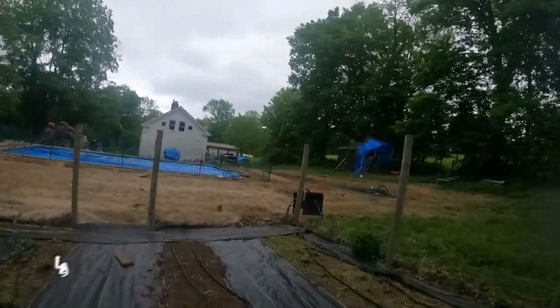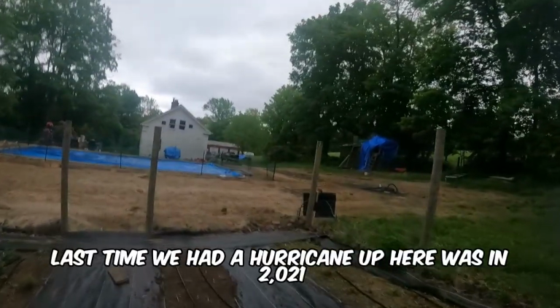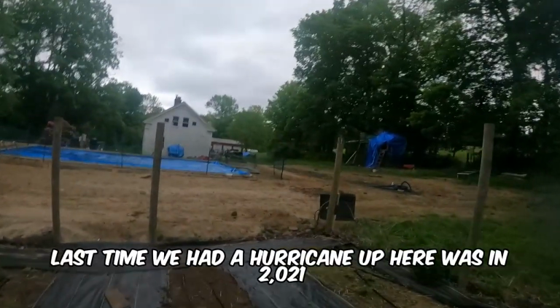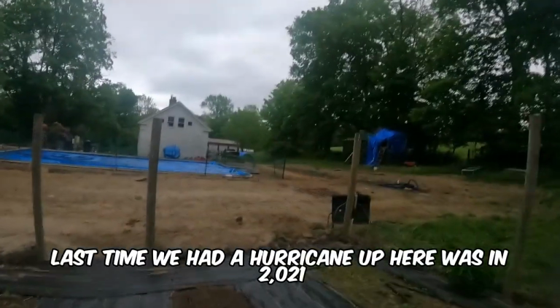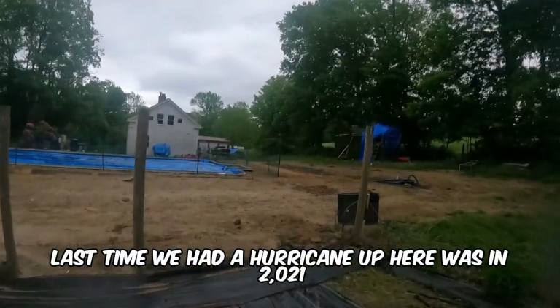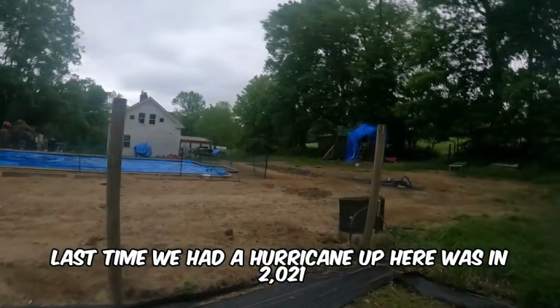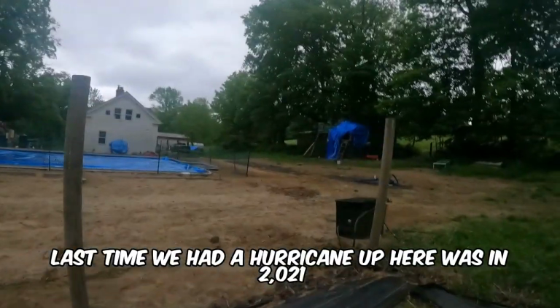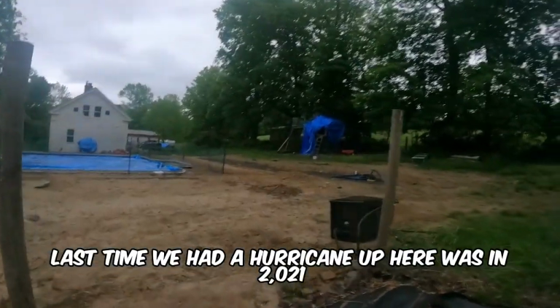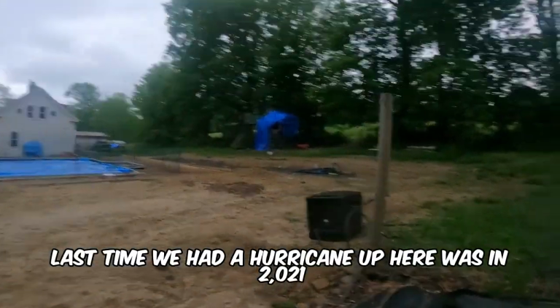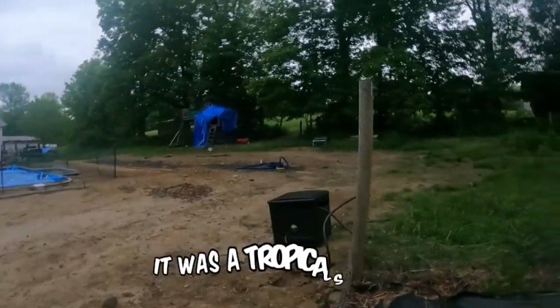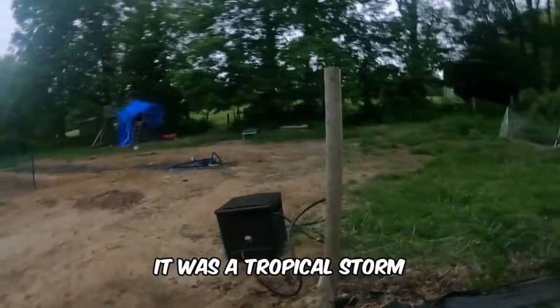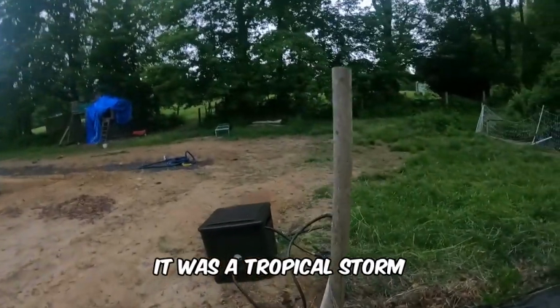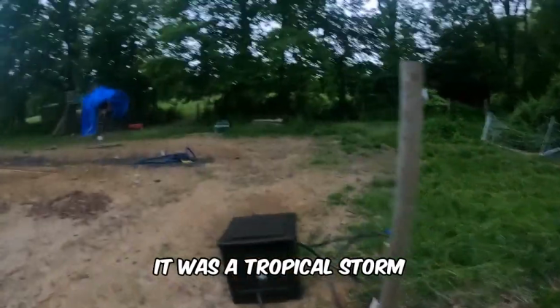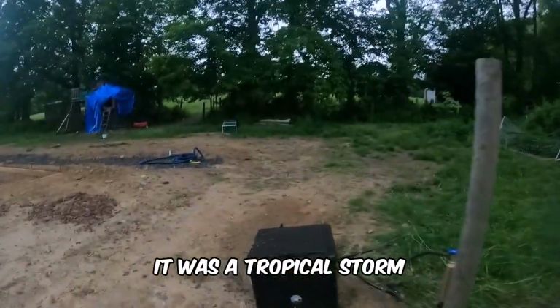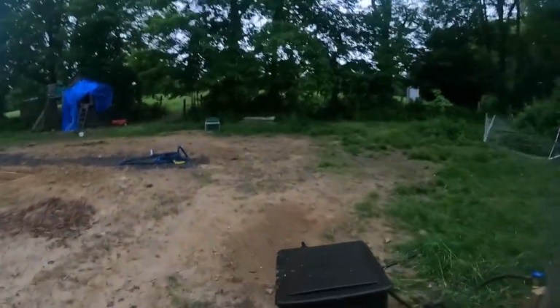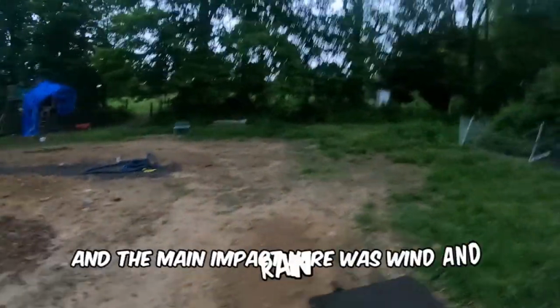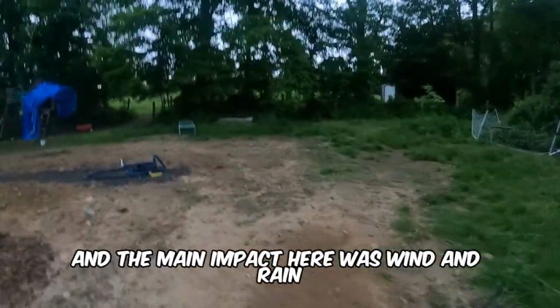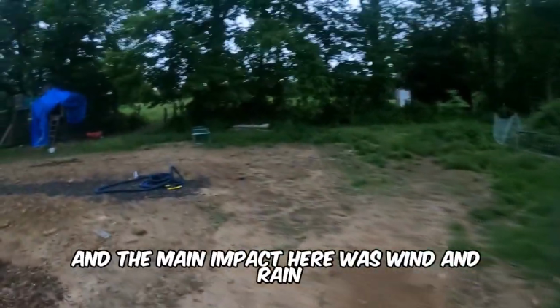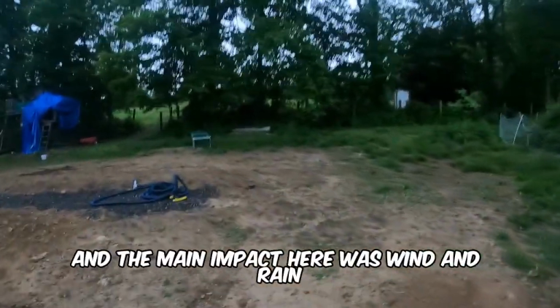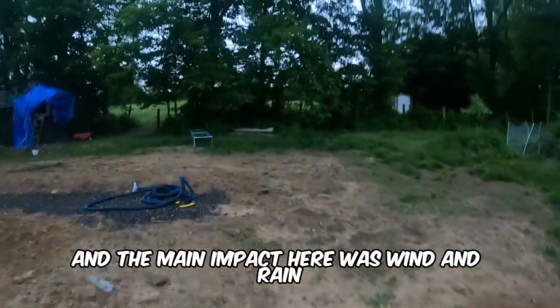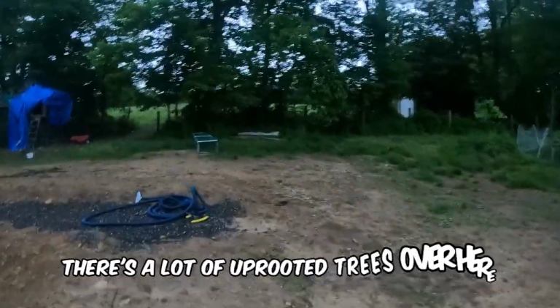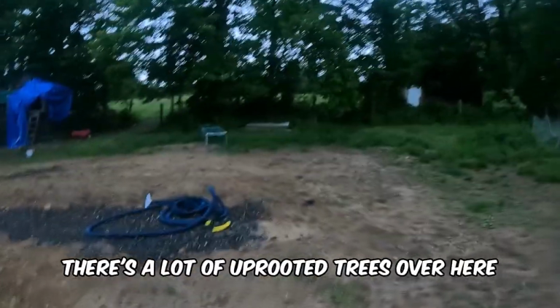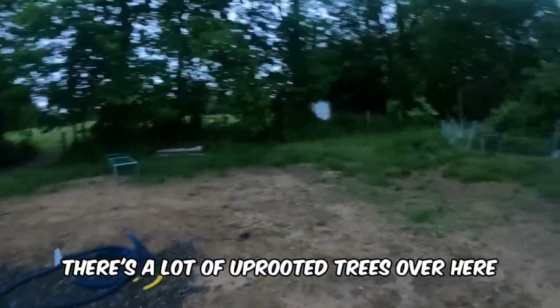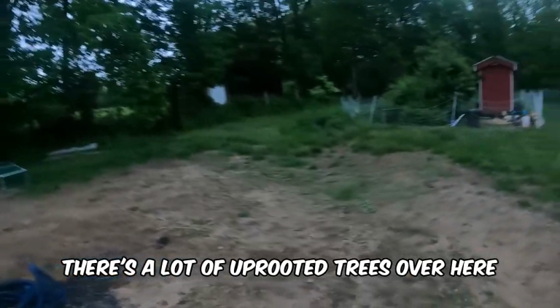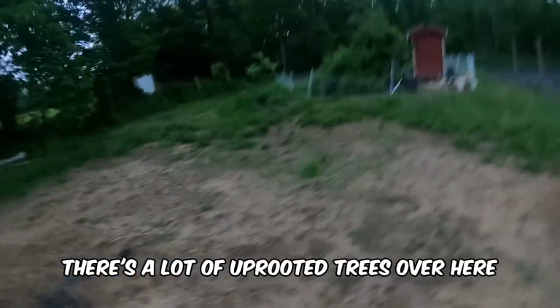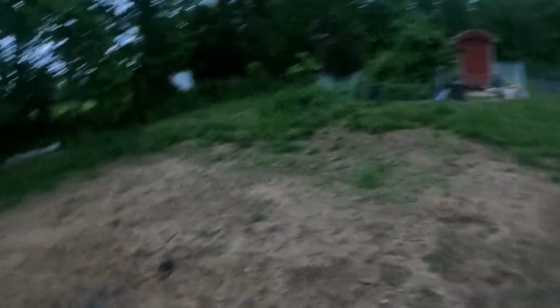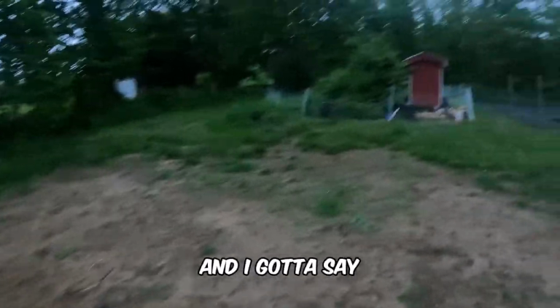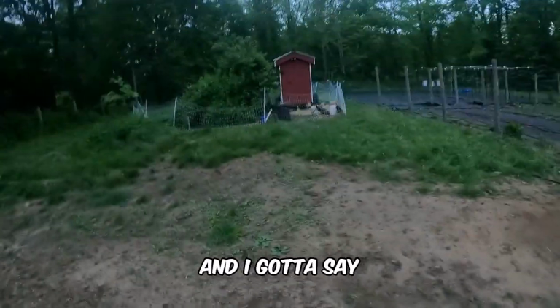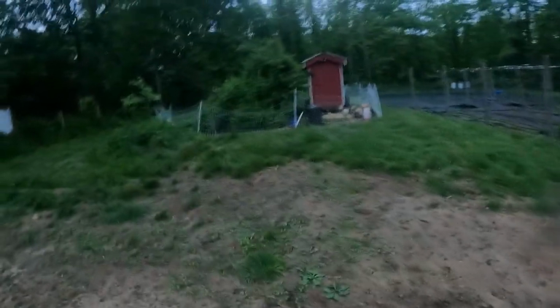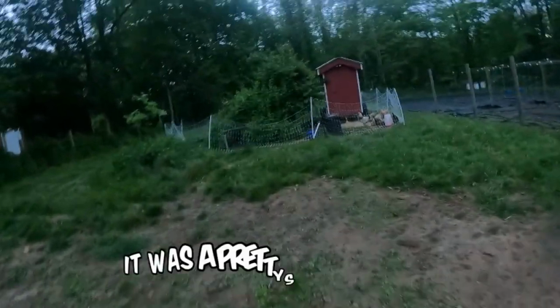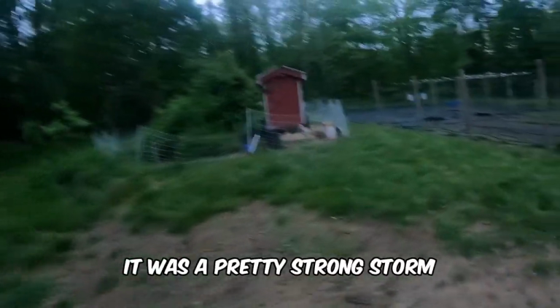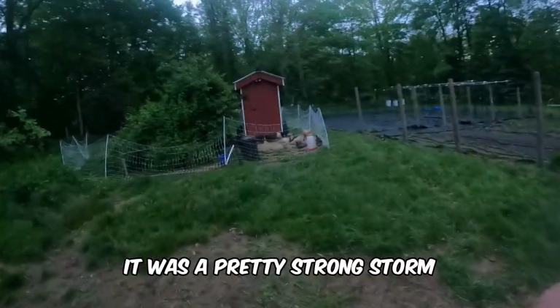The last time we had a hurricane up here was in 2021. It was a tropical storm, and the main impact here was wind and rain. There was a lot of uprooted trees over here, and it was a pretty strong storm.